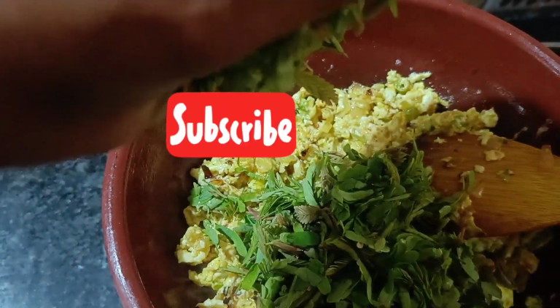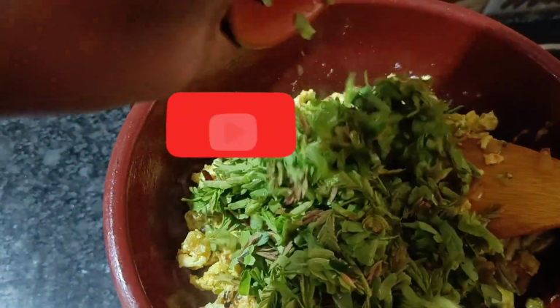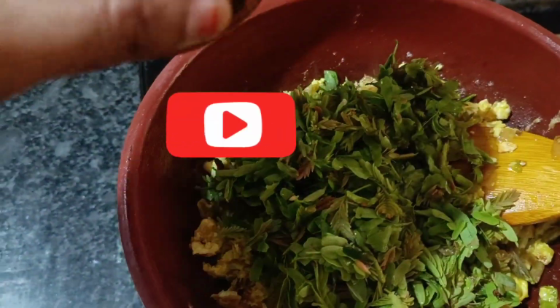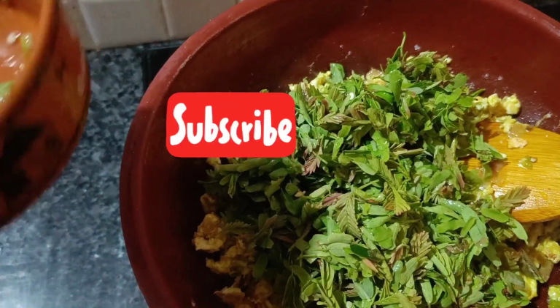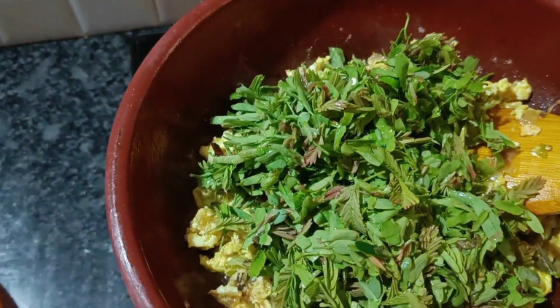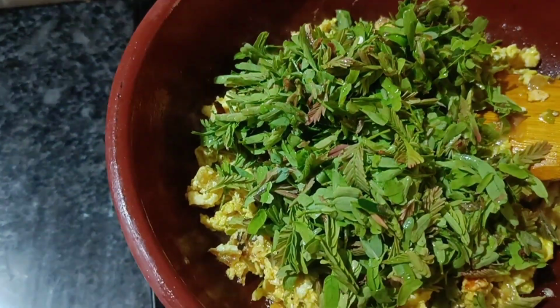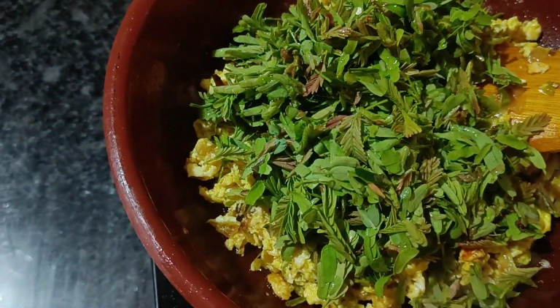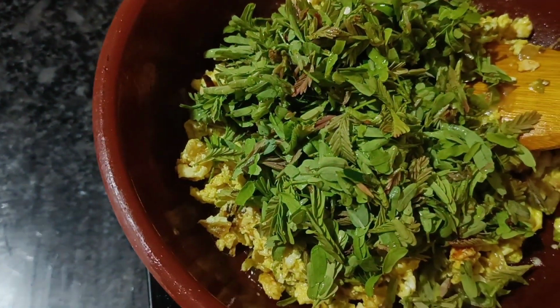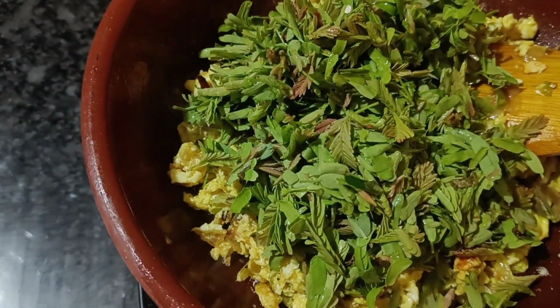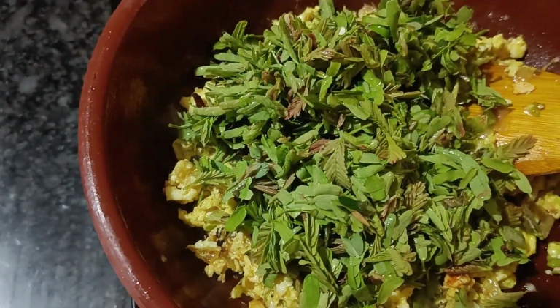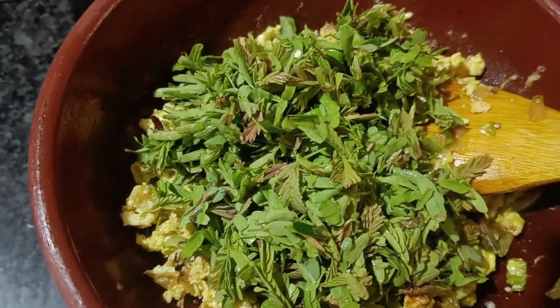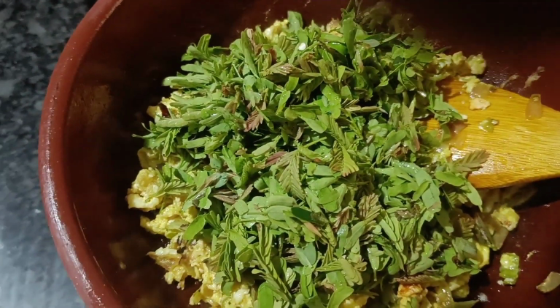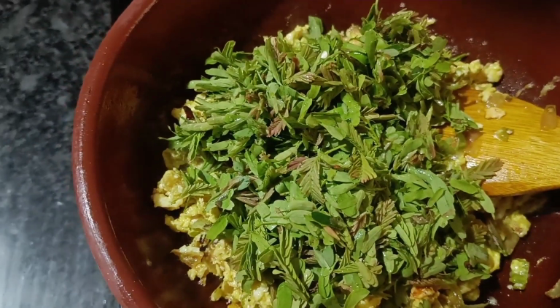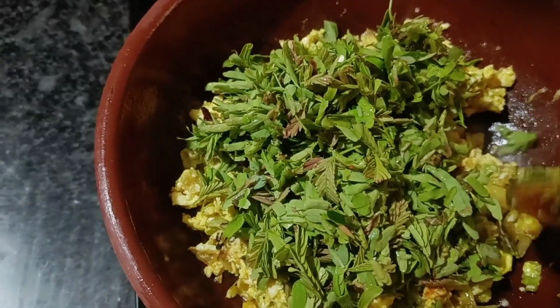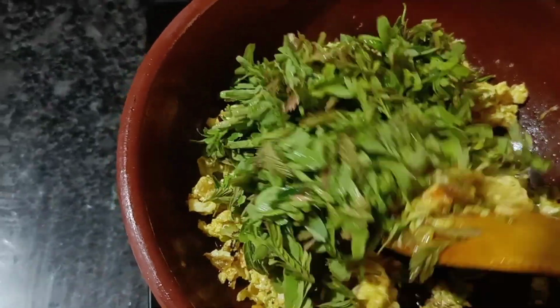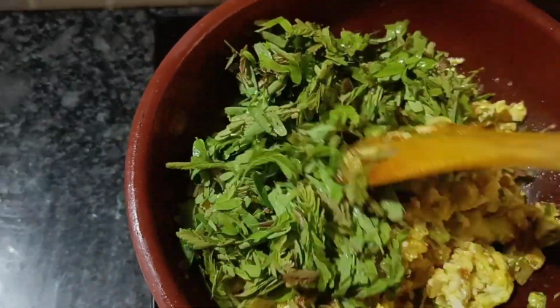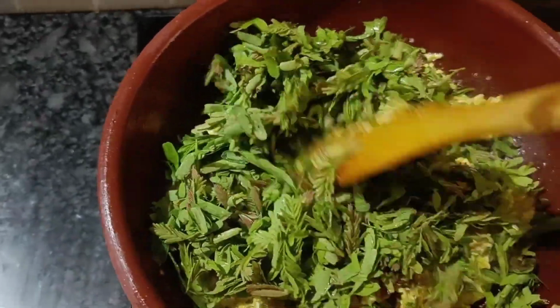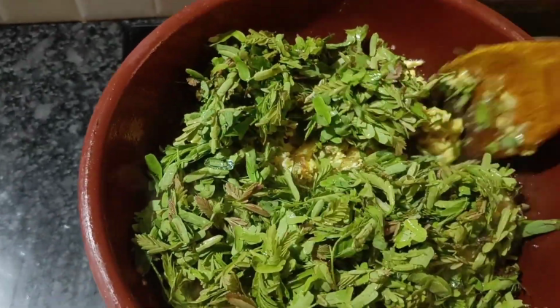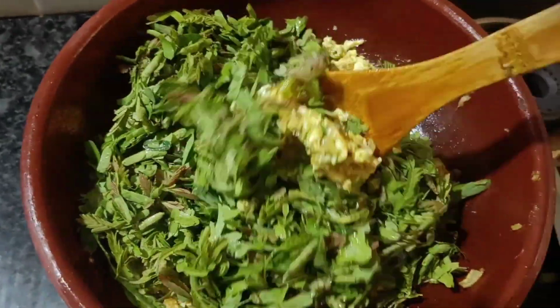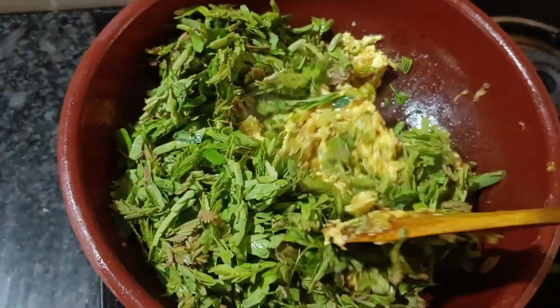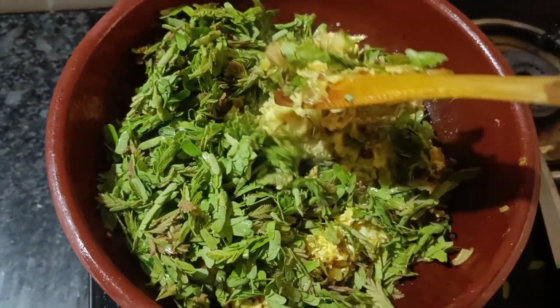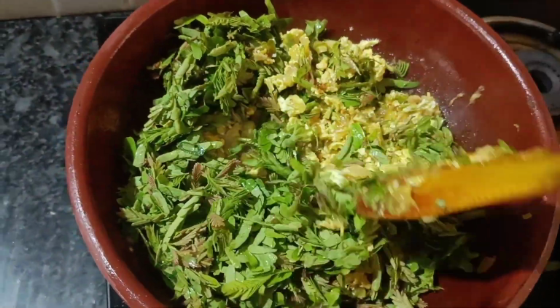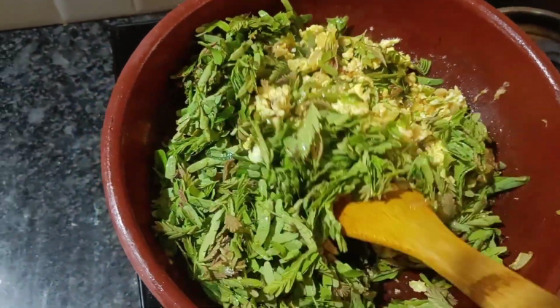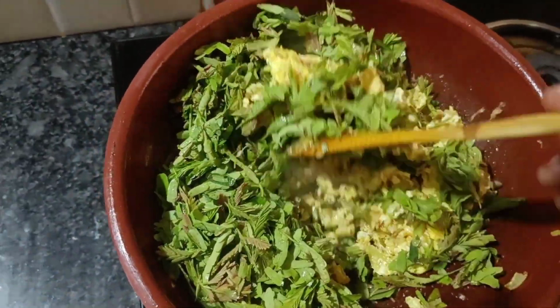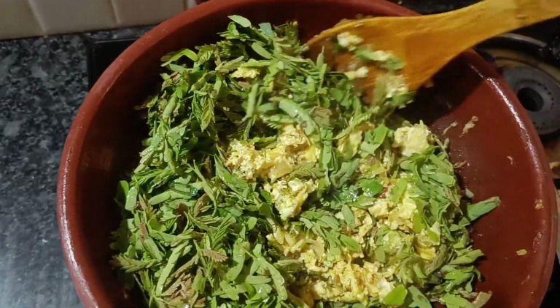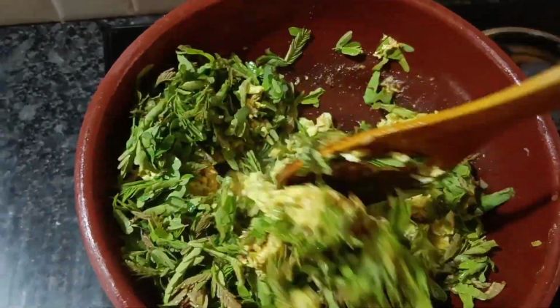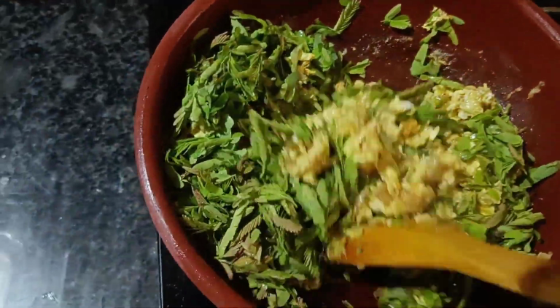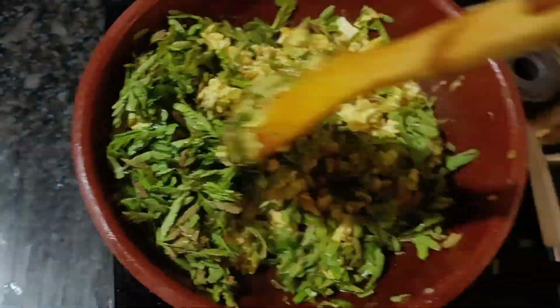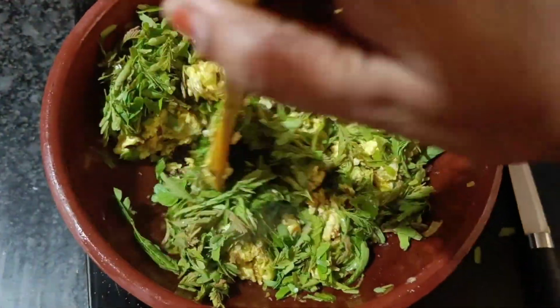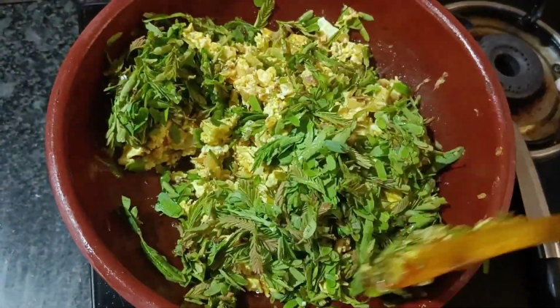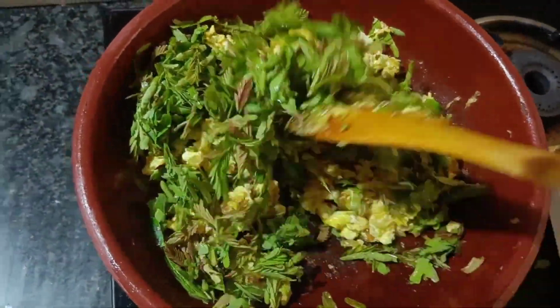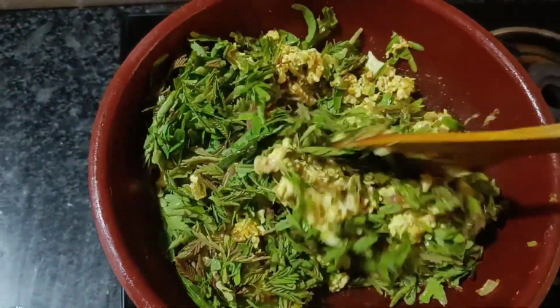Now I have made this dish for a few more. I have made this dish for 20 rupees. It's very fresh. I'm not sure how to eat this dish.